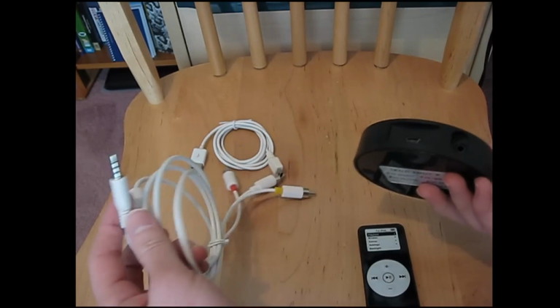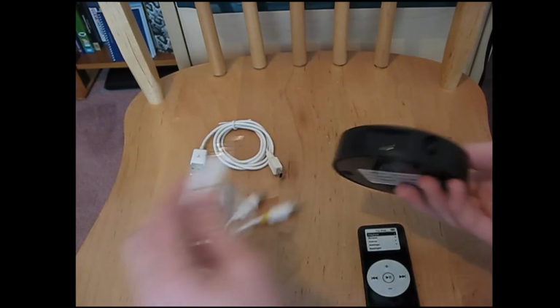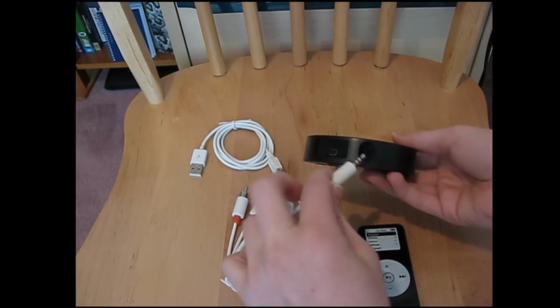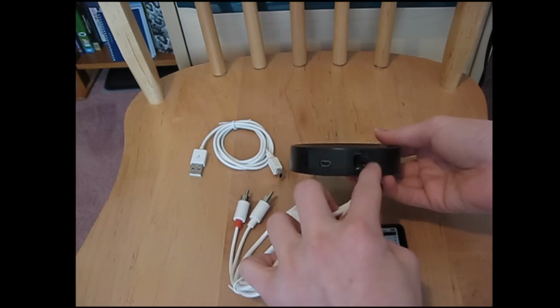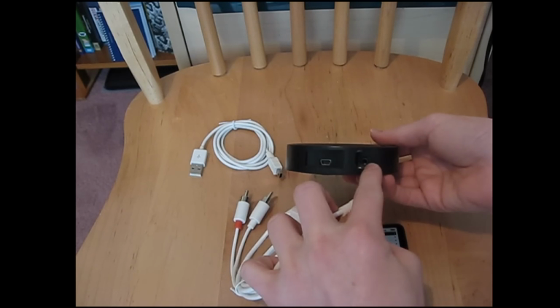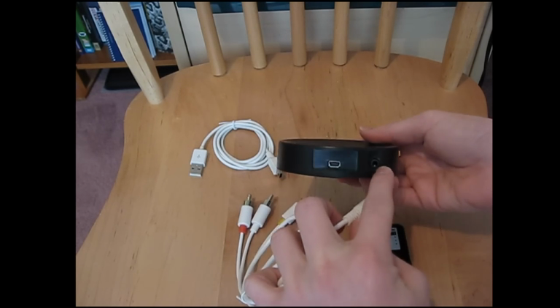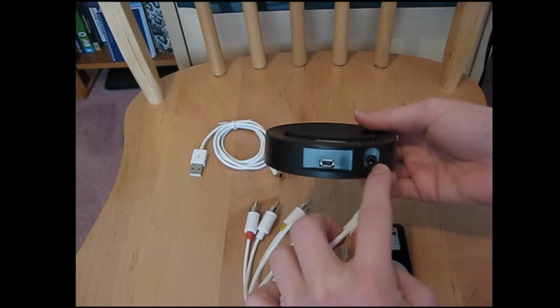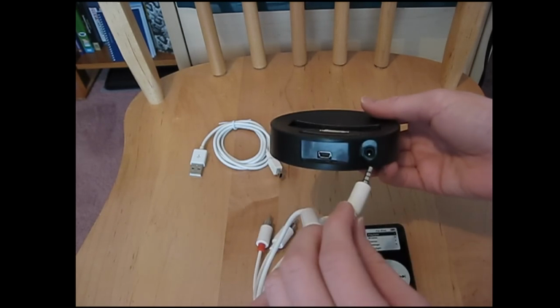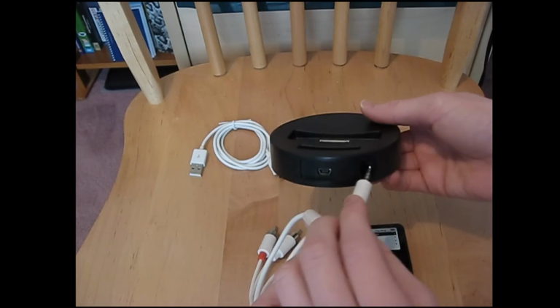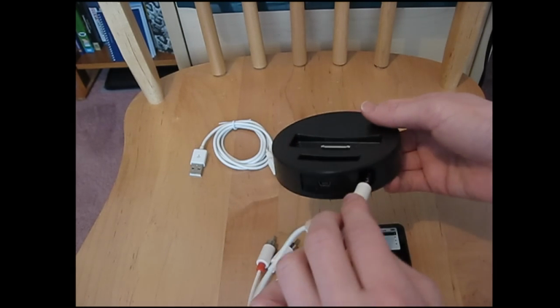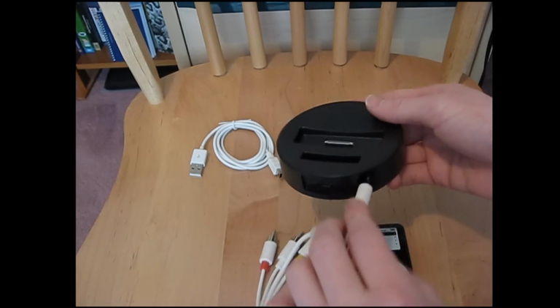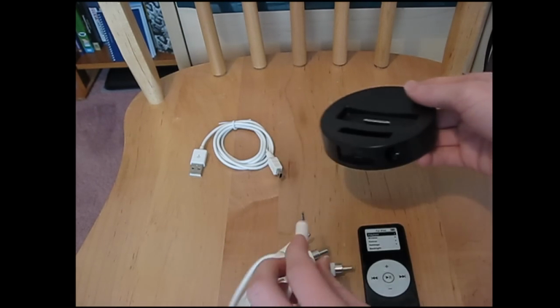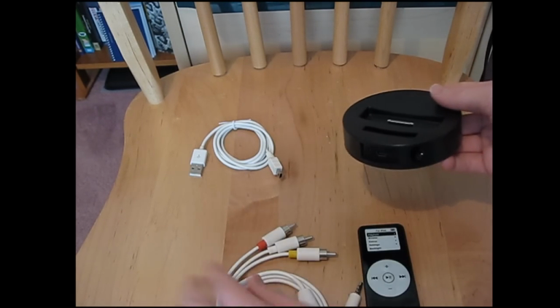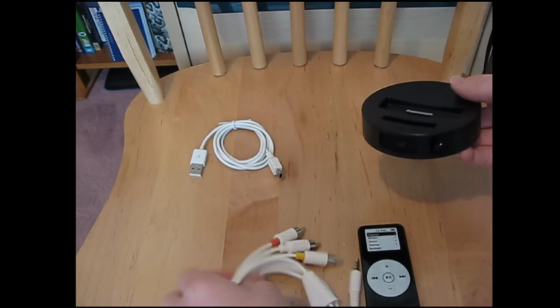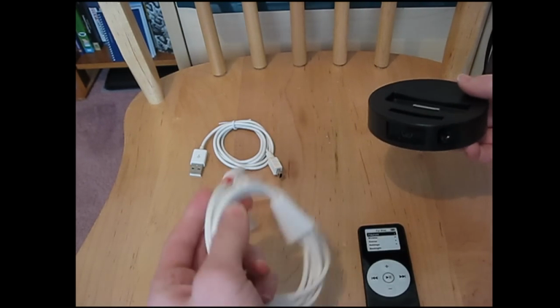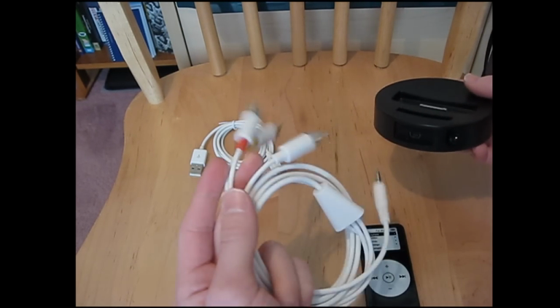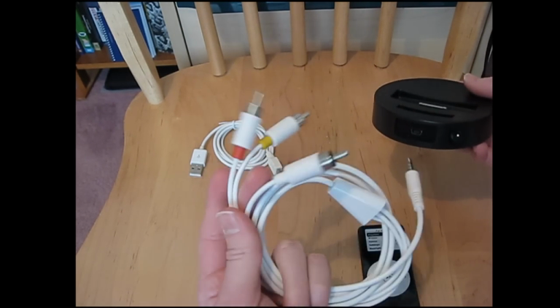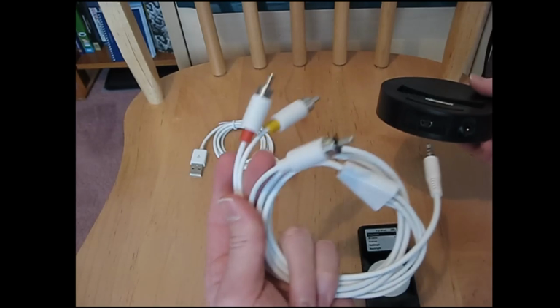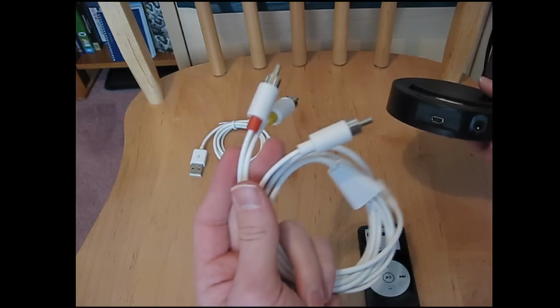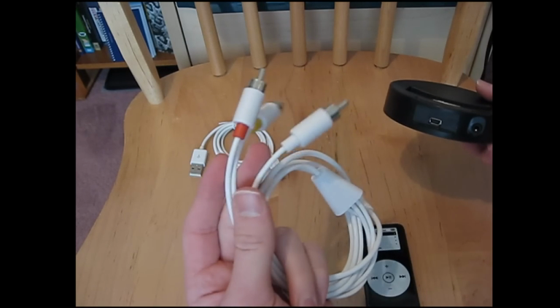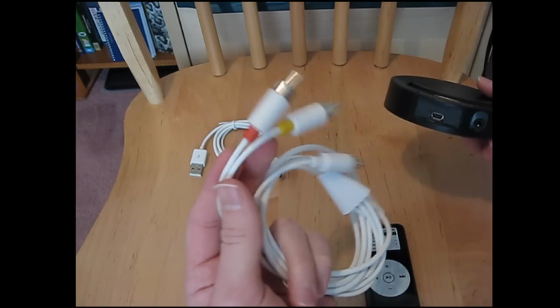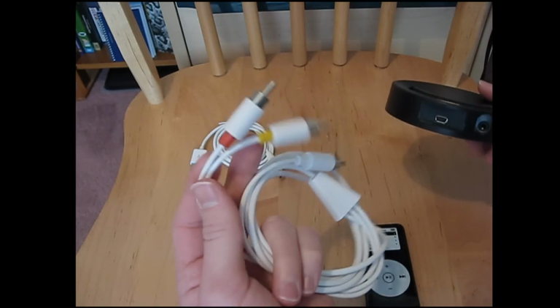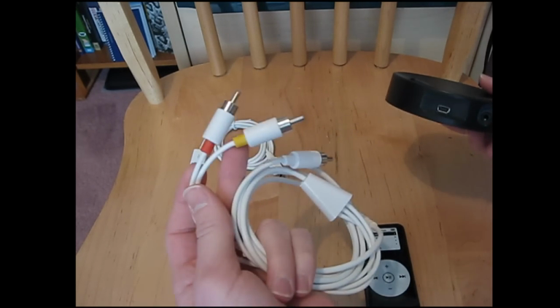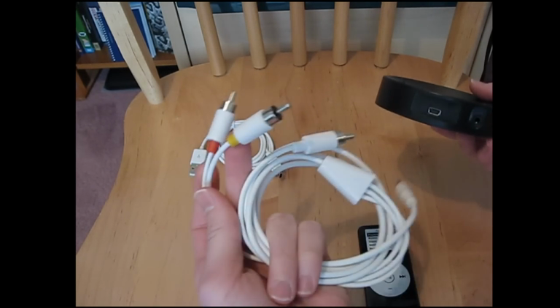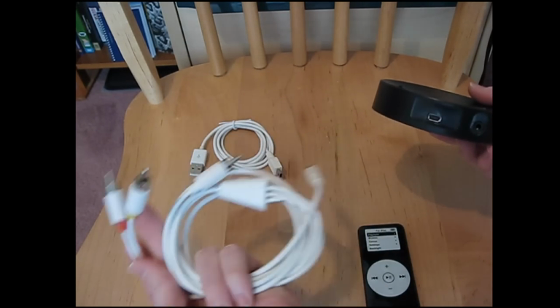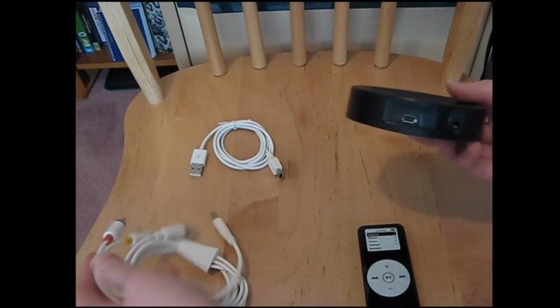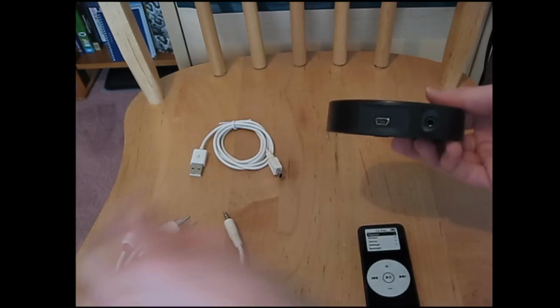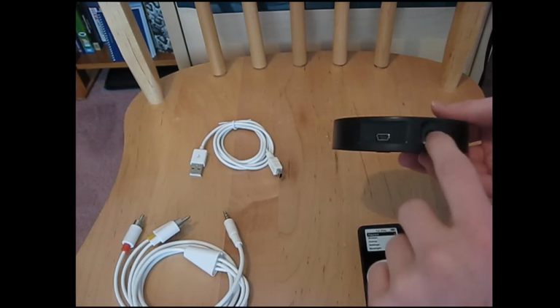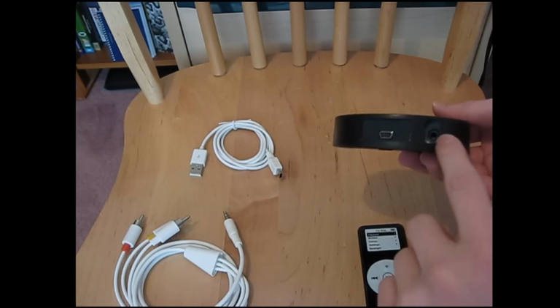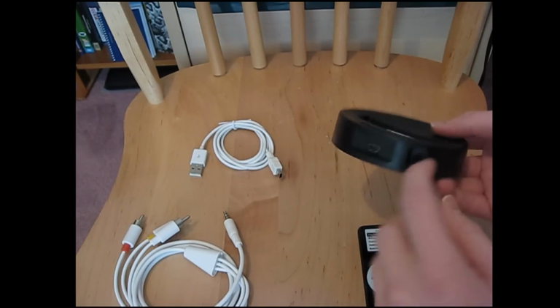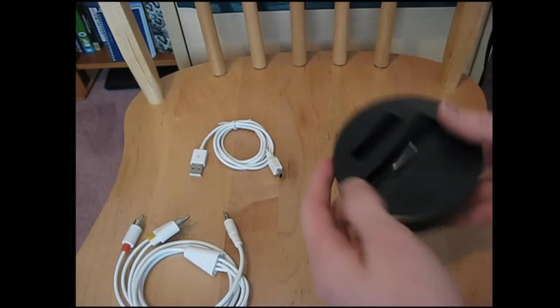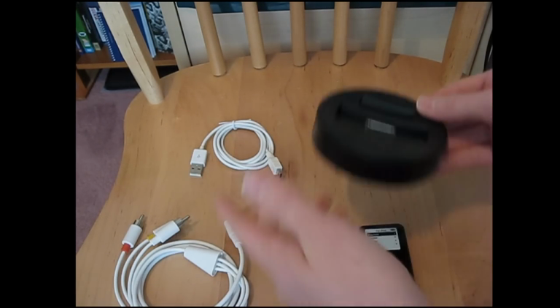The AV cables connect right here with this earphone jack — that's for the AV cables. You can connect this to your home theater system, your car, your speakers, however you want to do it. Or you can just put regular headphones in there.